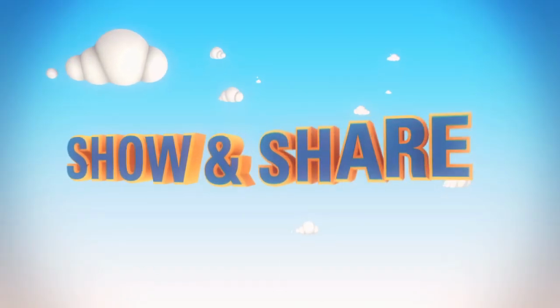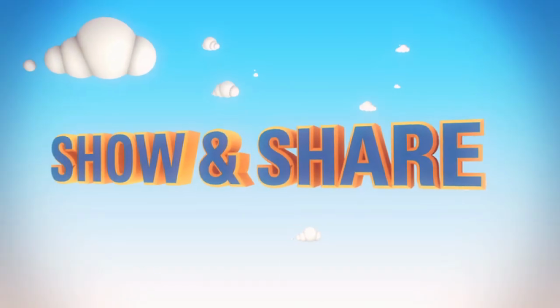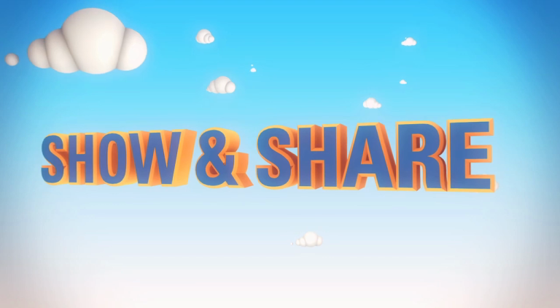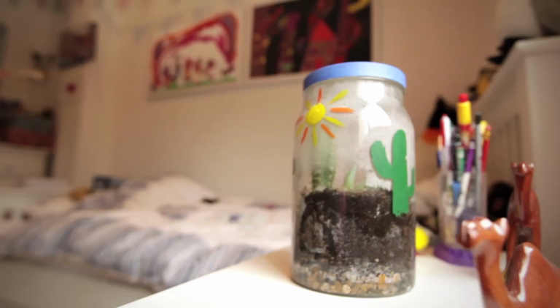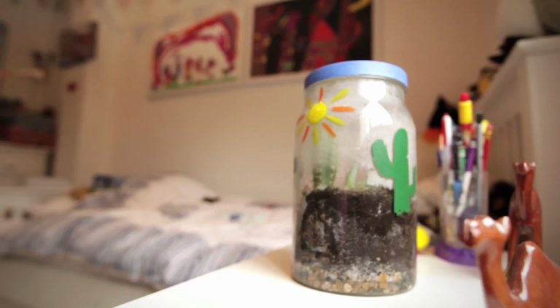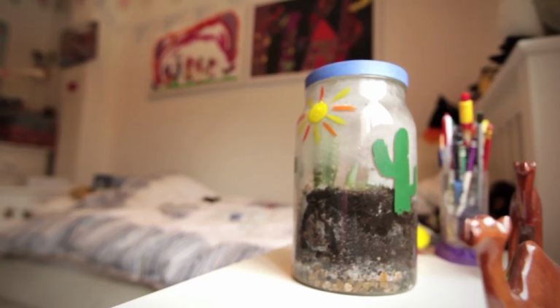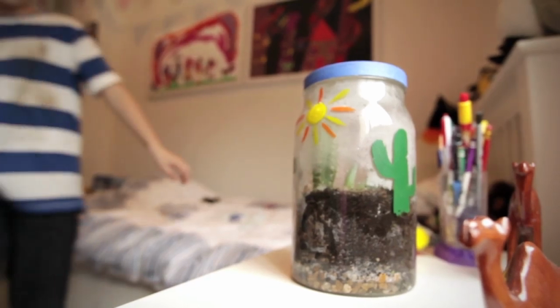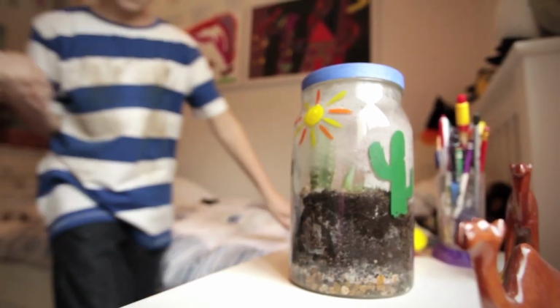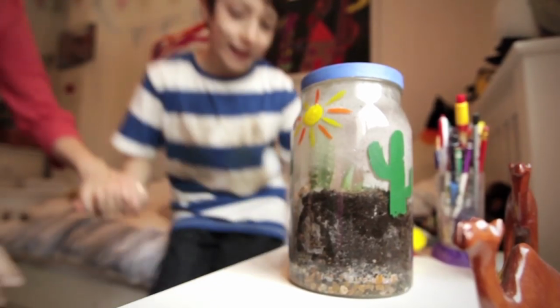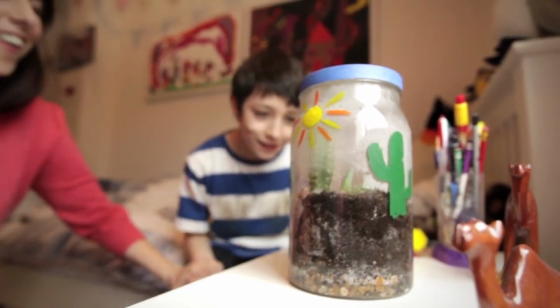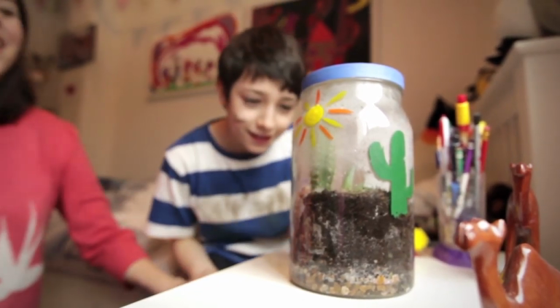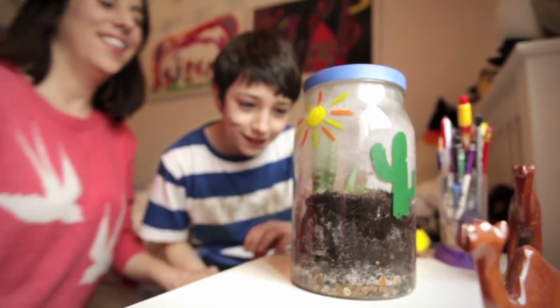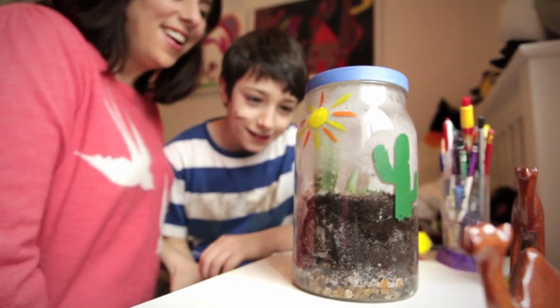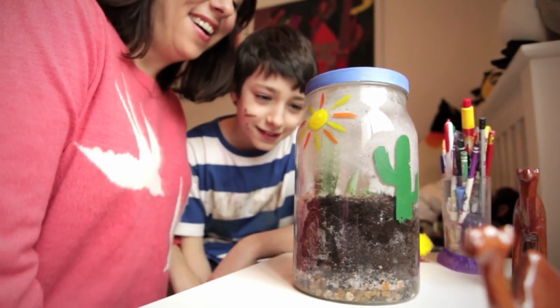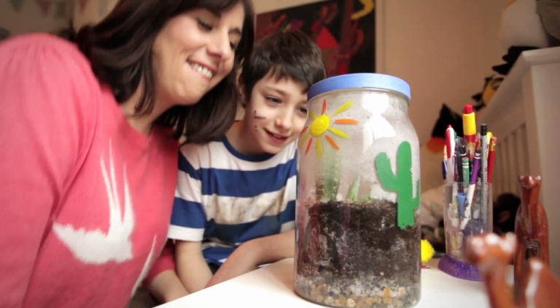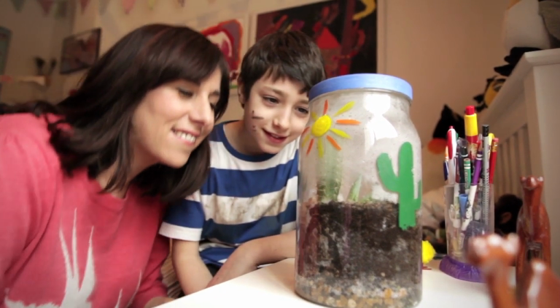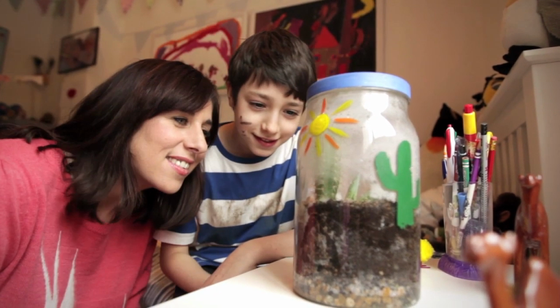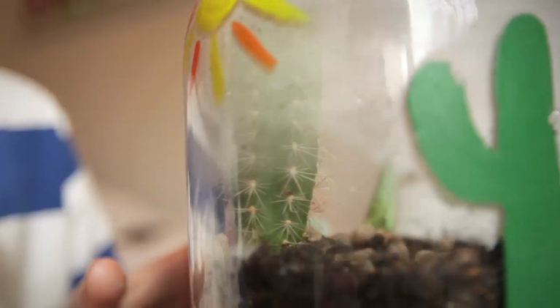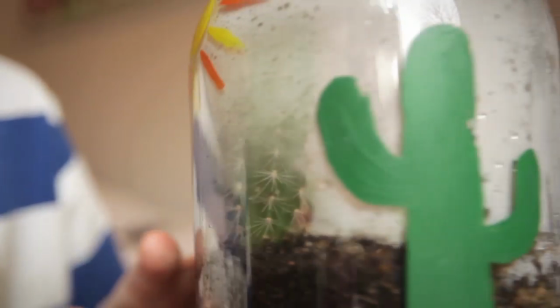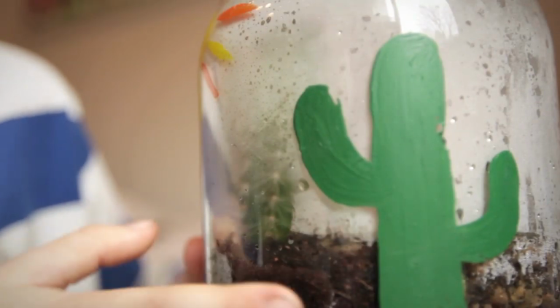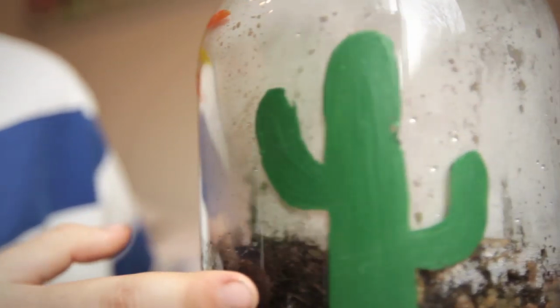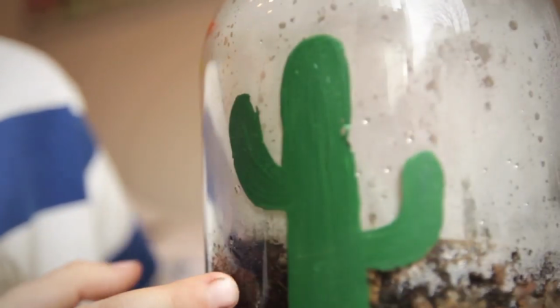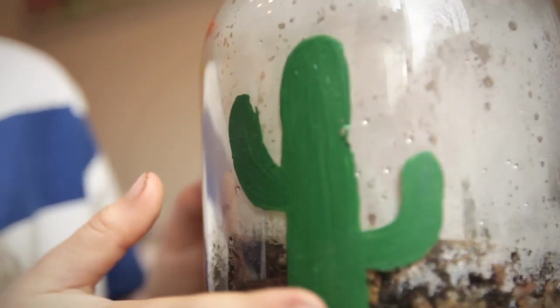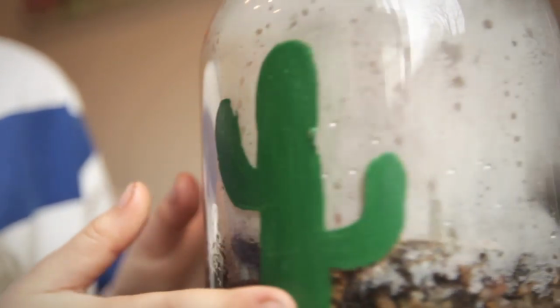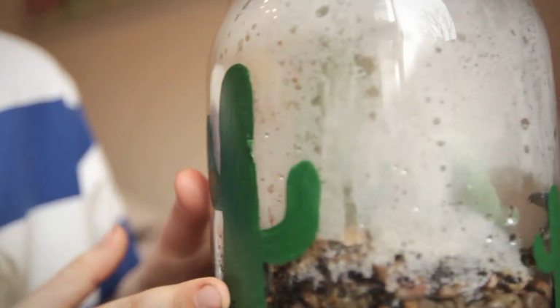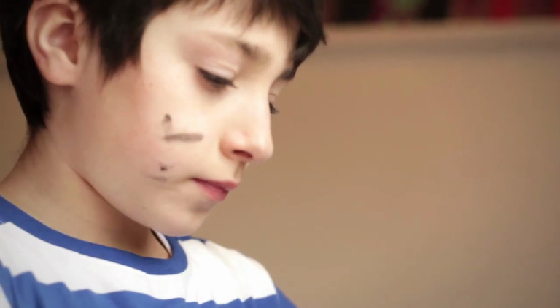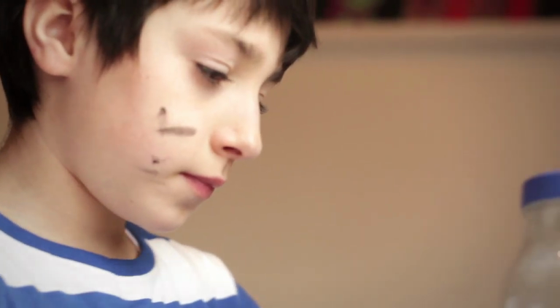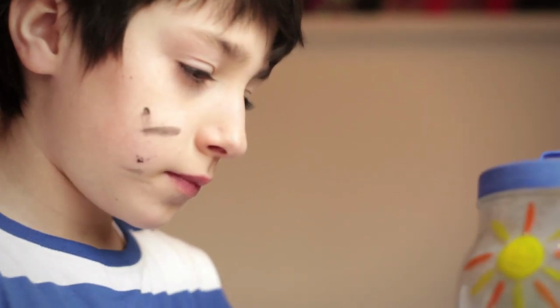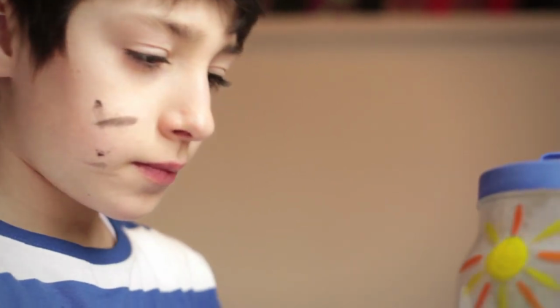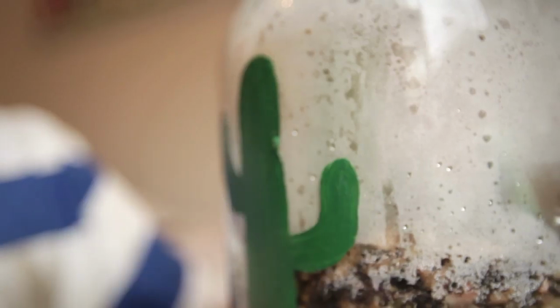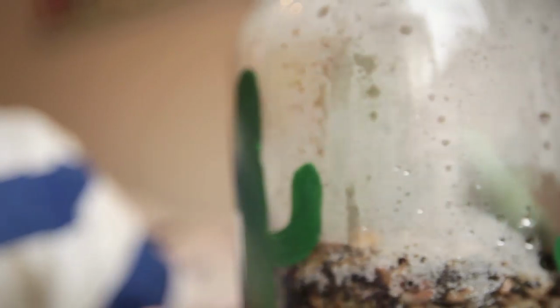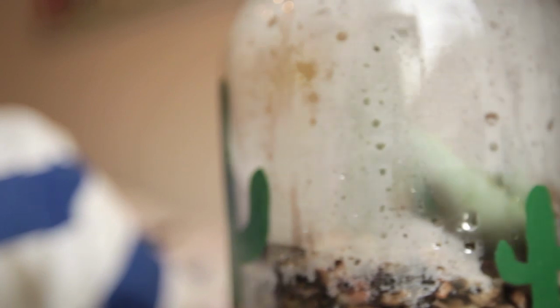Find a bright spot for your greenhouse and observe the new environment you've created. Water from the leaves will evaporate and then condense, forming water droplets on the sides of the container.